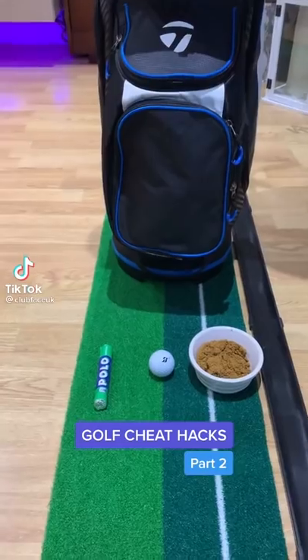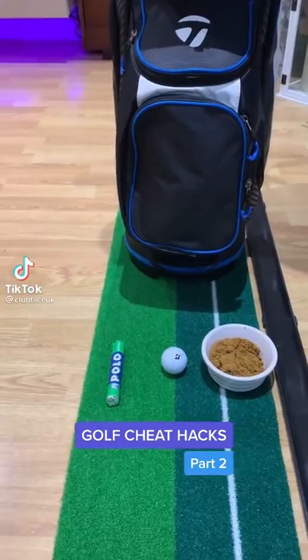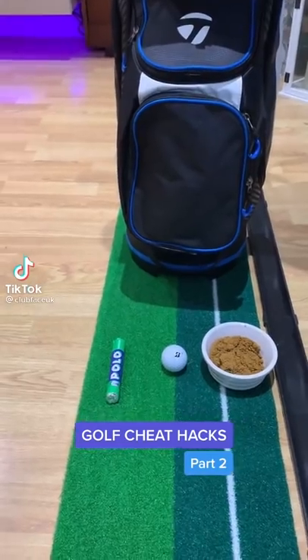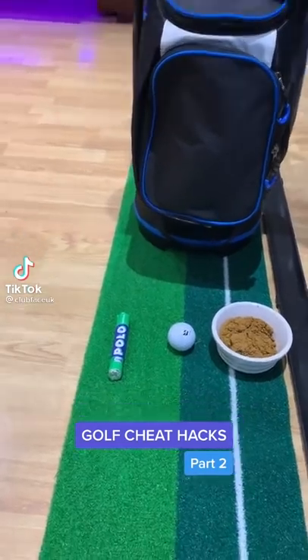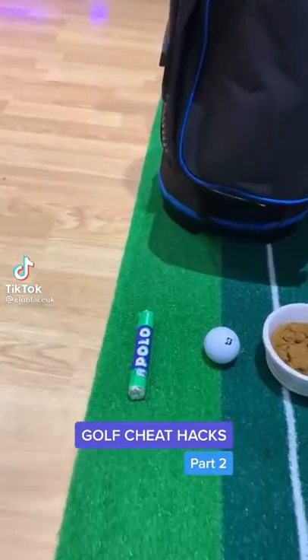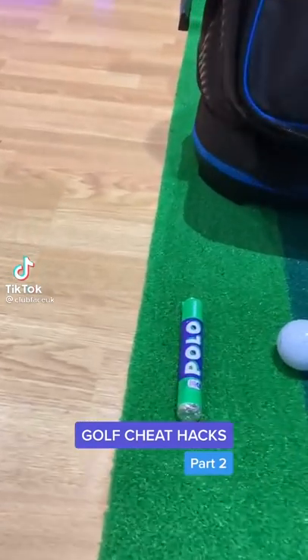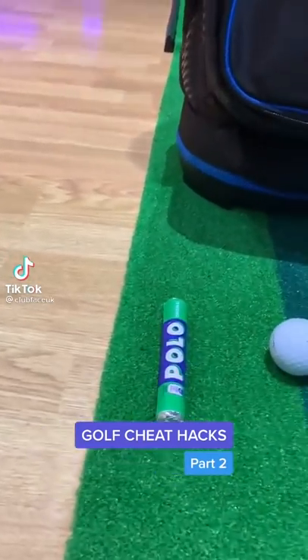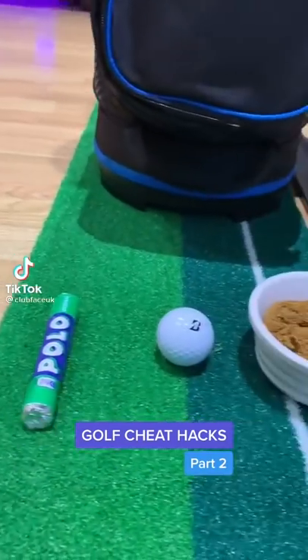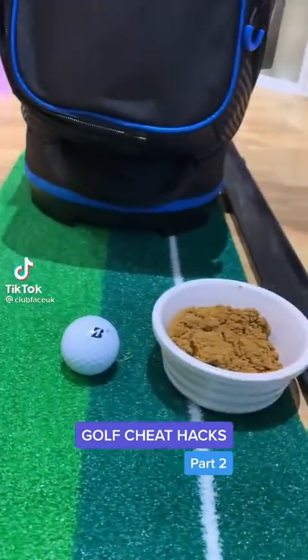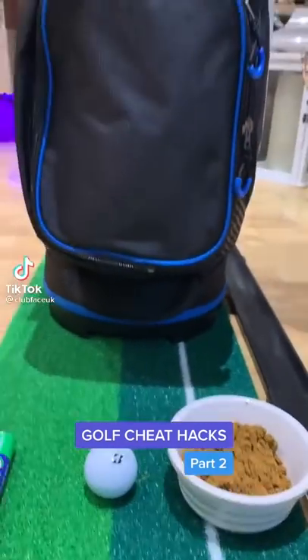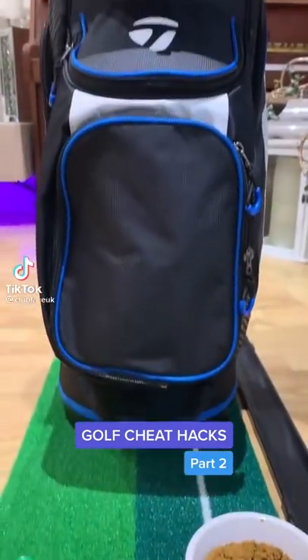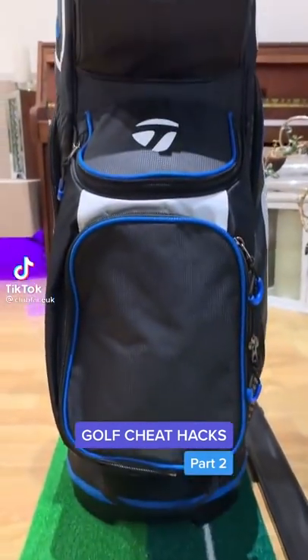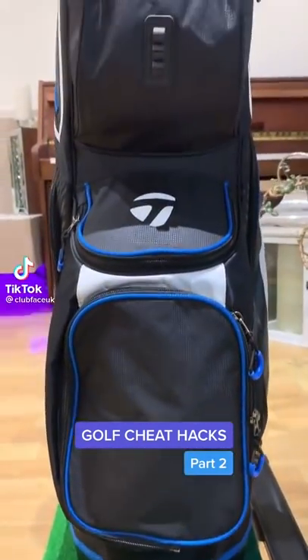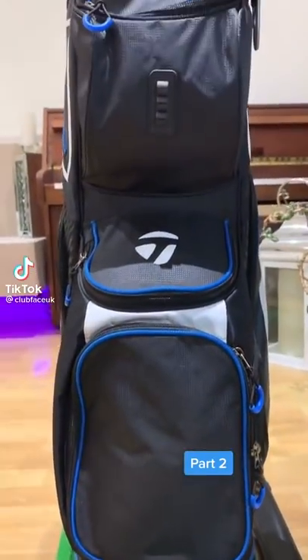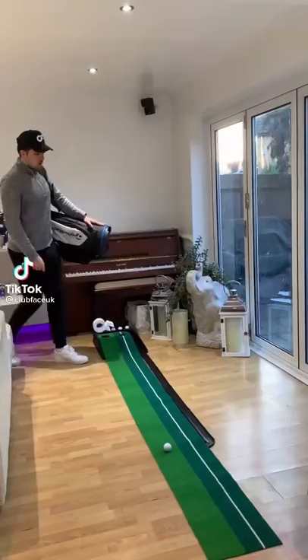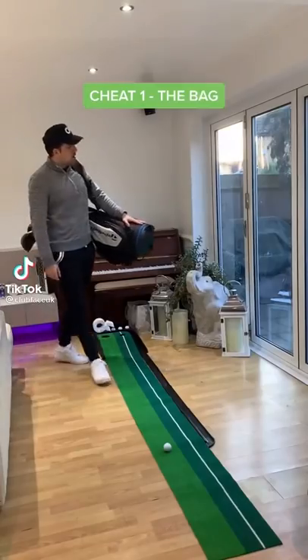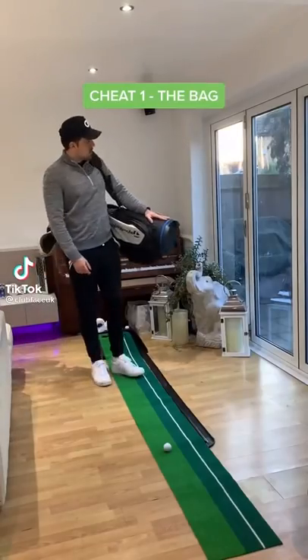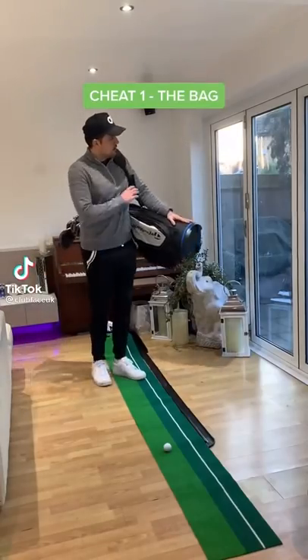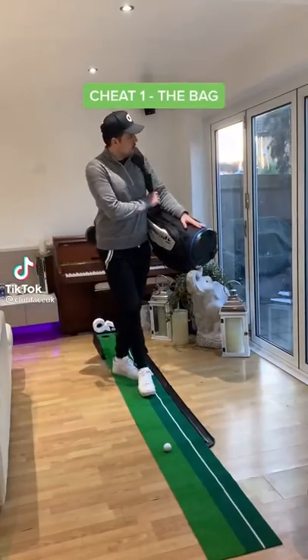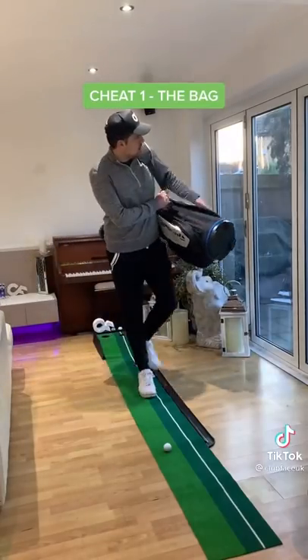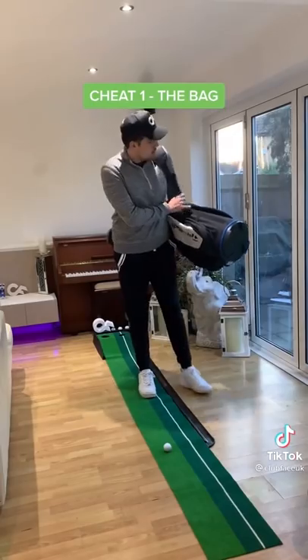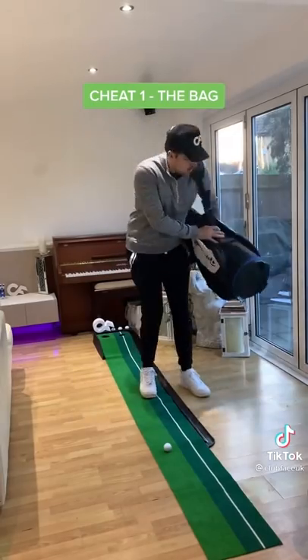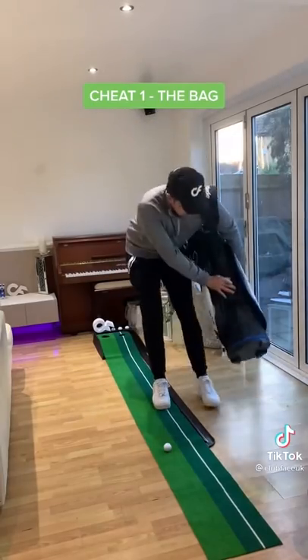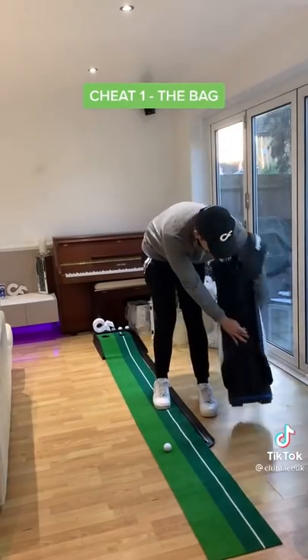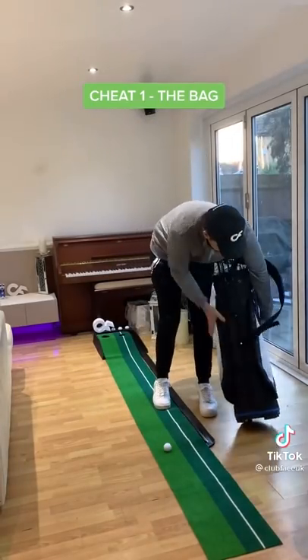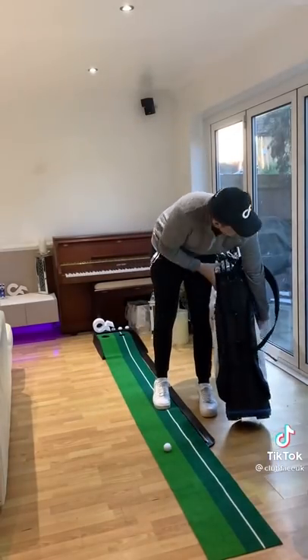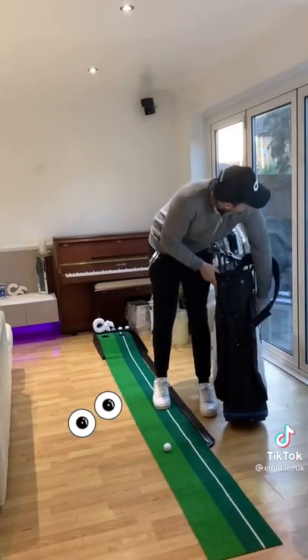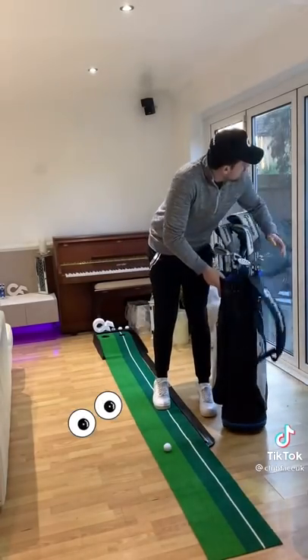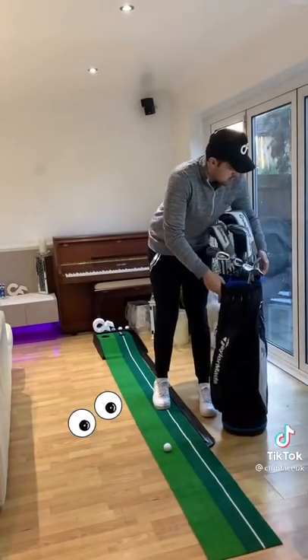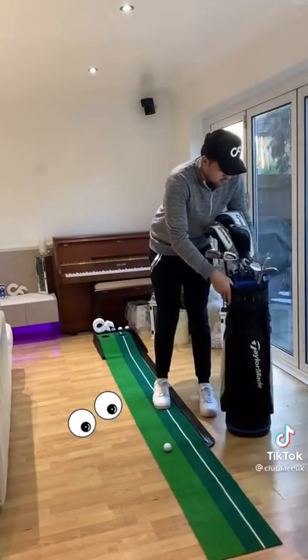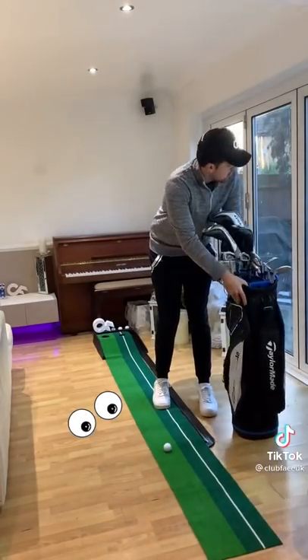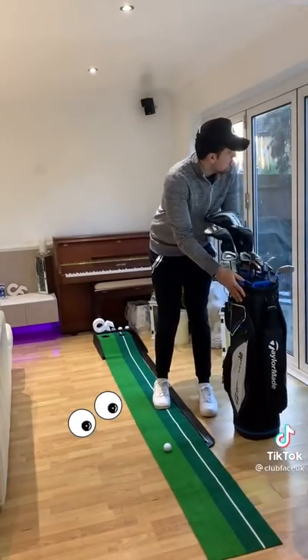Welcome back to Golf Cheat Hacks Part 2, and number 1 we have the bag. Now we all know this golfer — a cheater would purposely place a golf bag next to the ball to block off their friend's view.